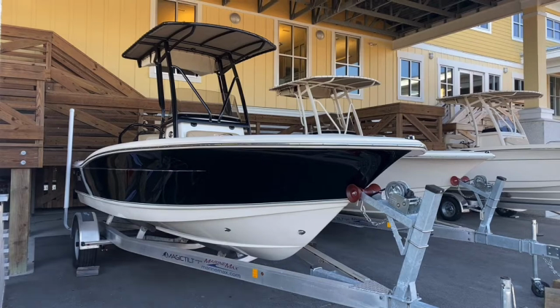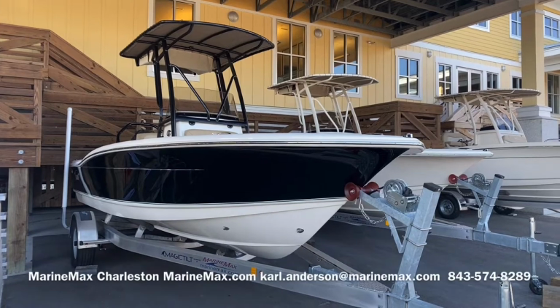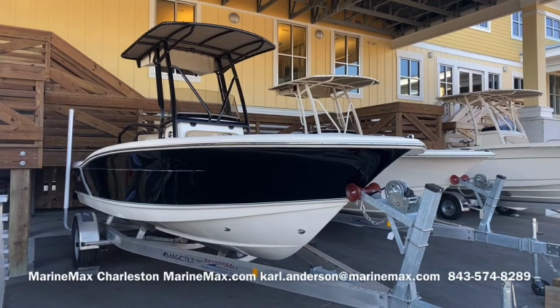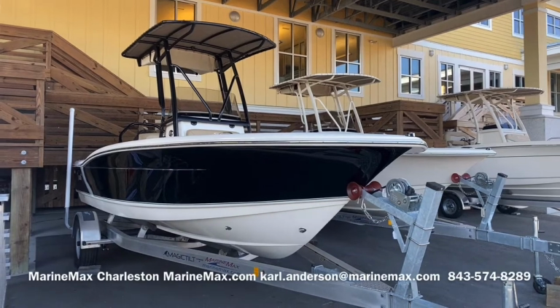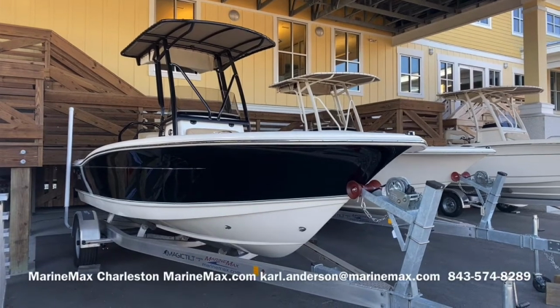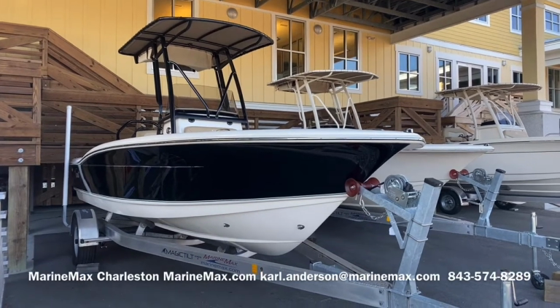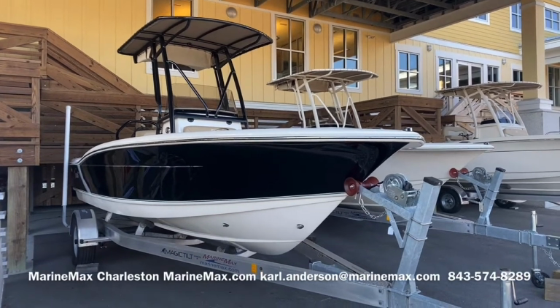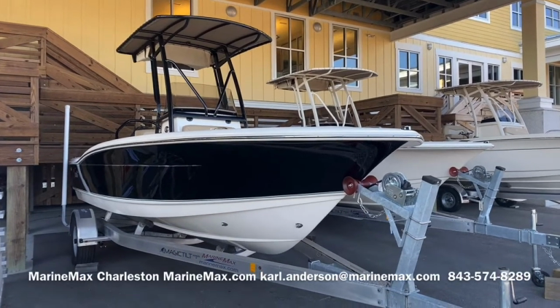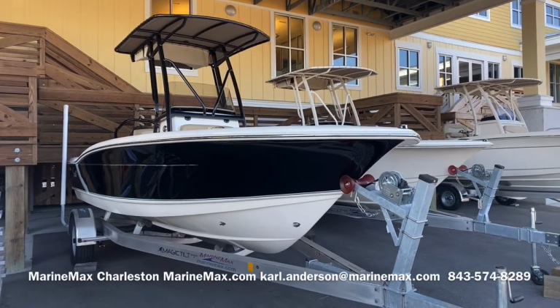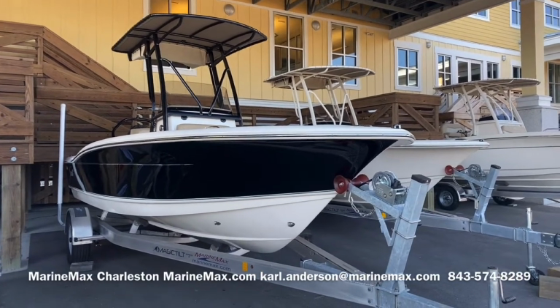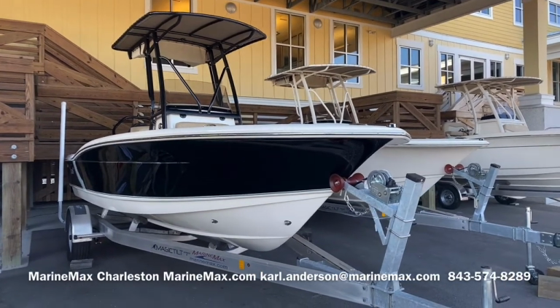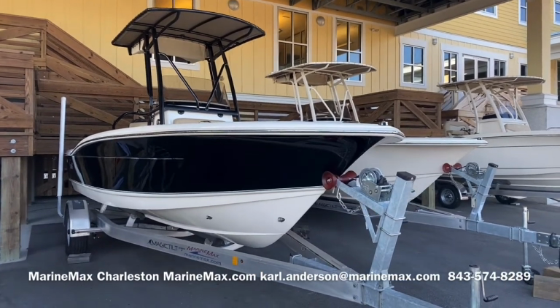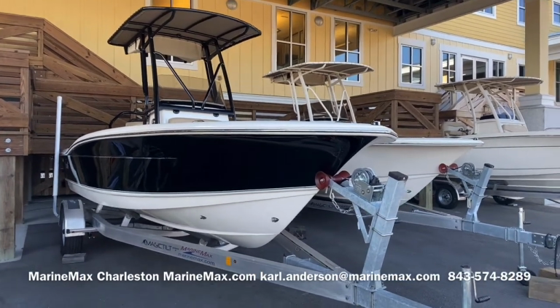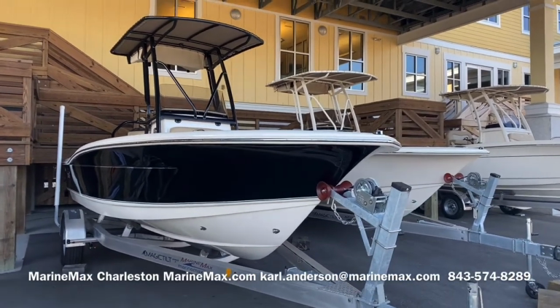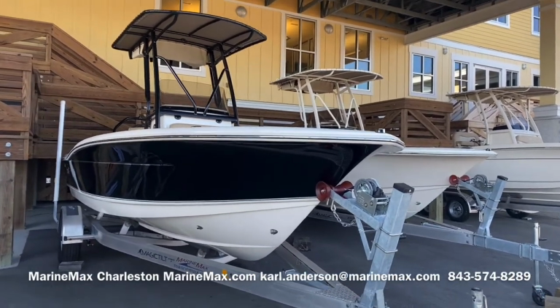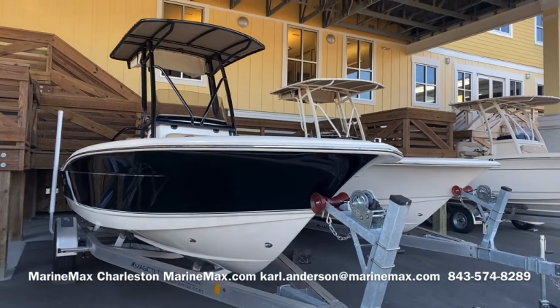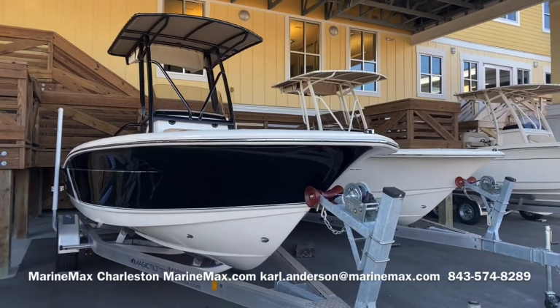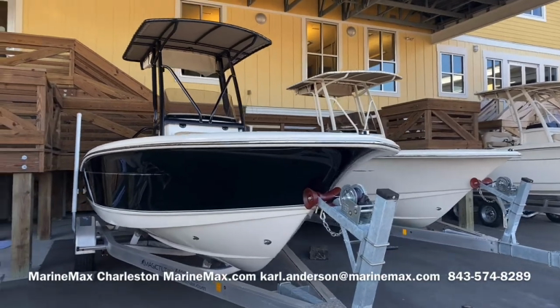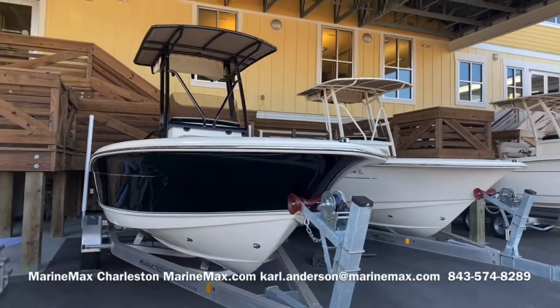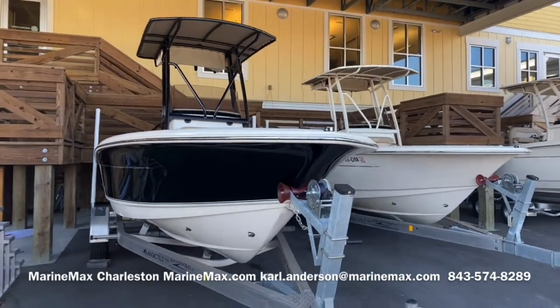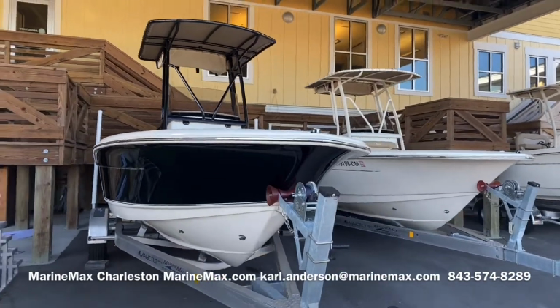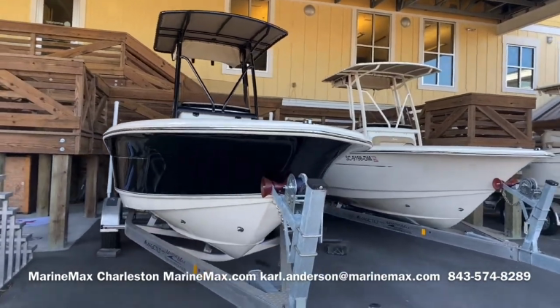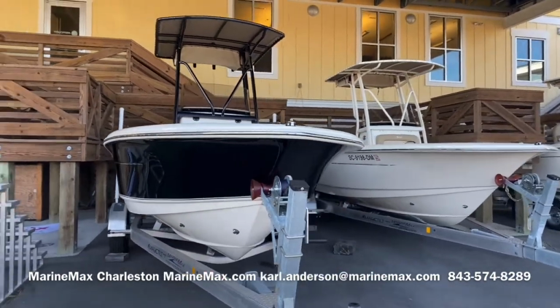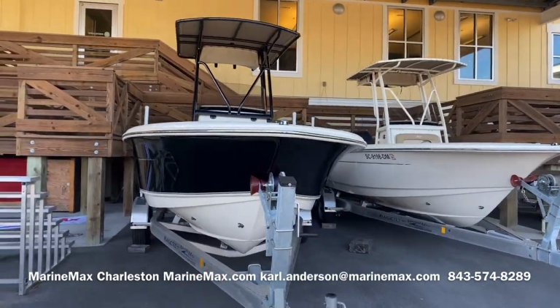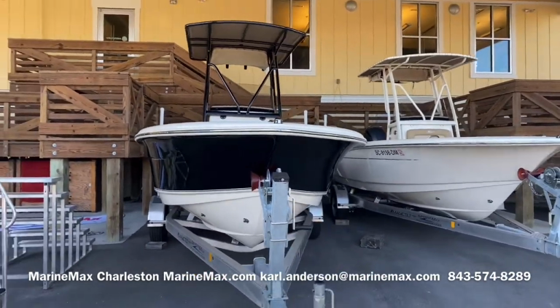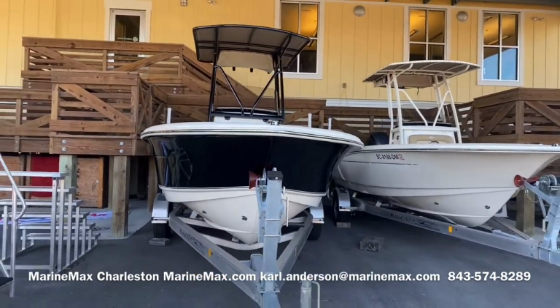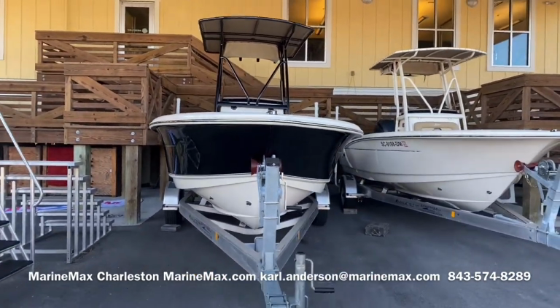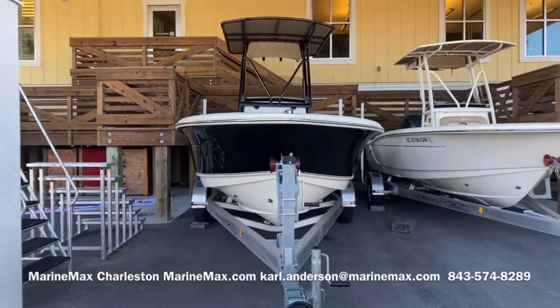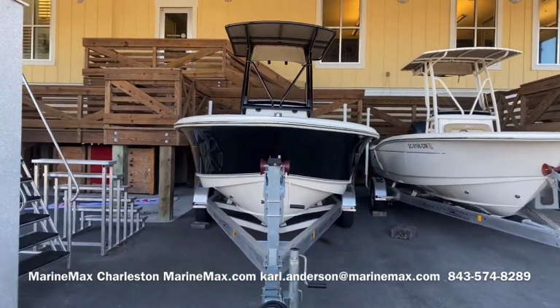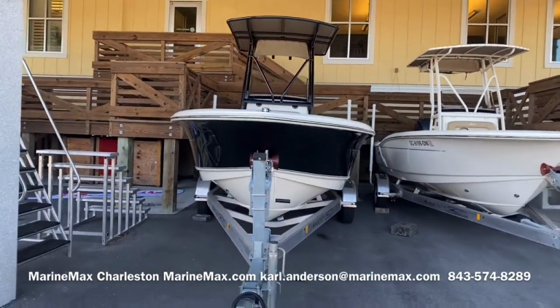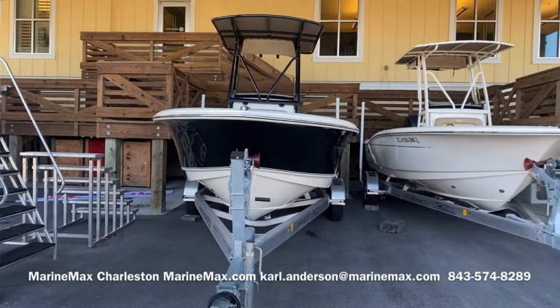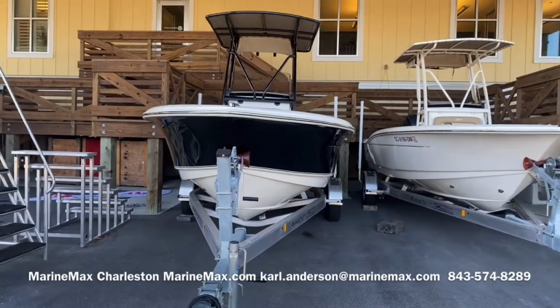Hi, this is Carl Anderson with Marine Max Charleston off Daniel Island, and today I'm going to take you through one of my newest brokerage listings. It is a 2020 Scout 195 Sport Fish.